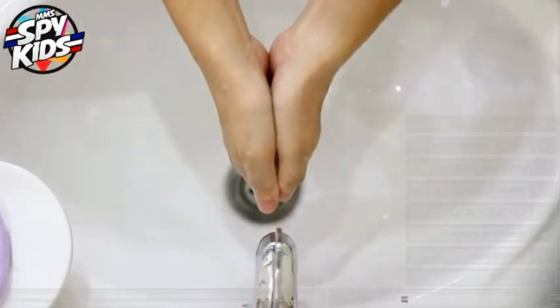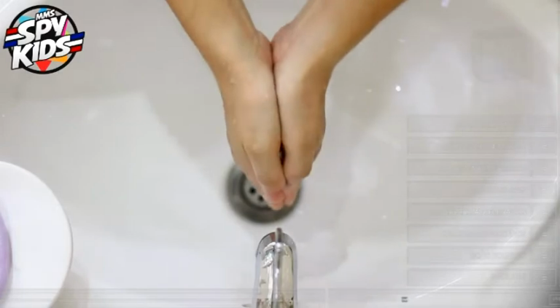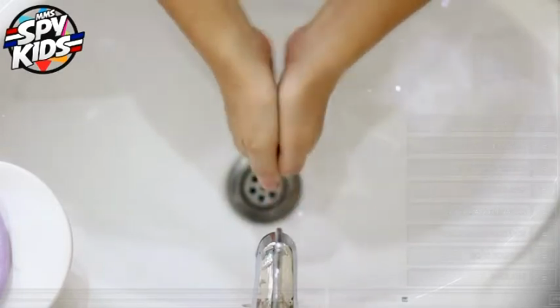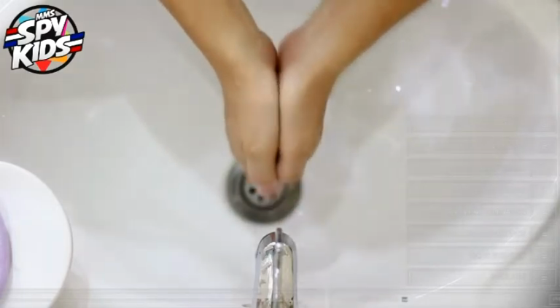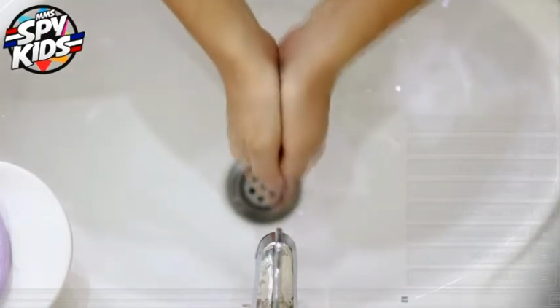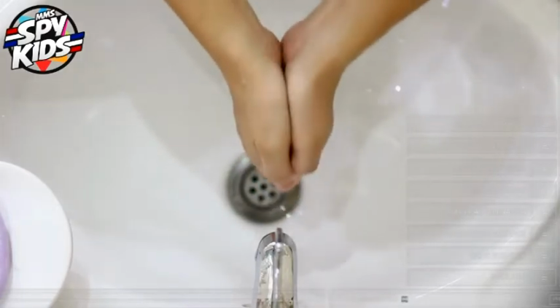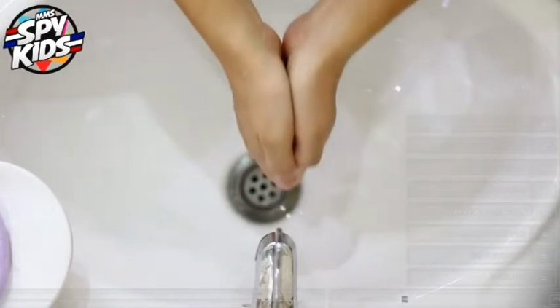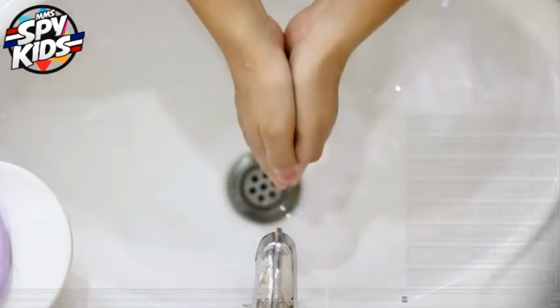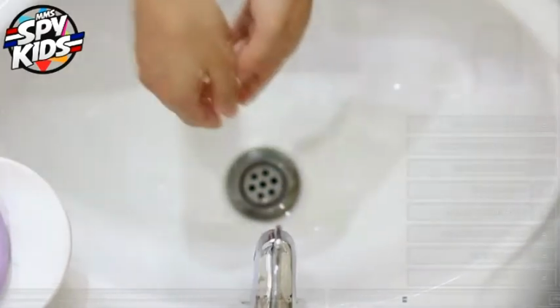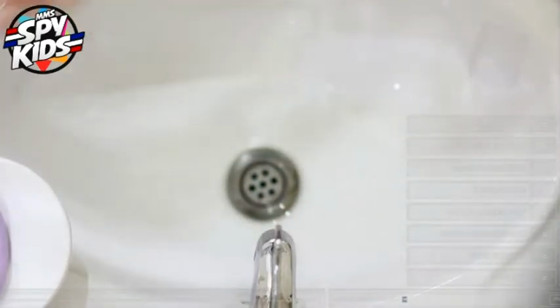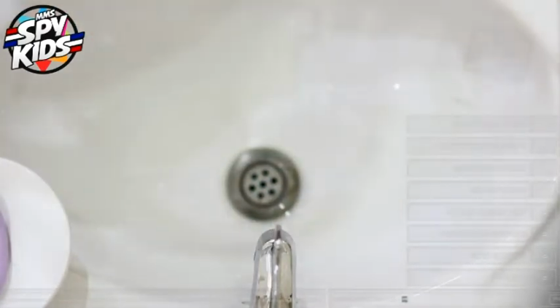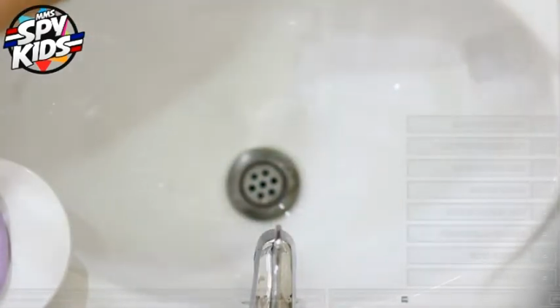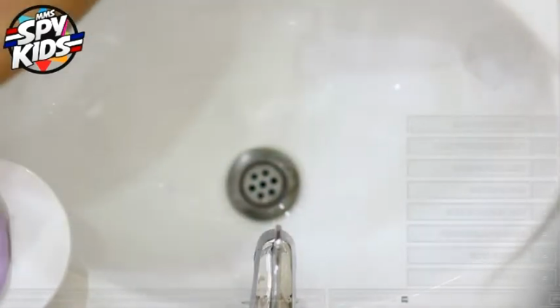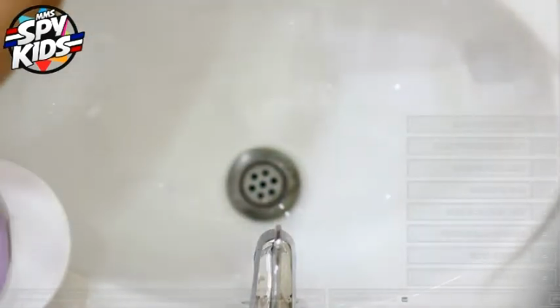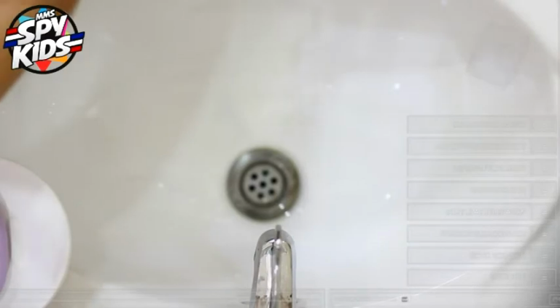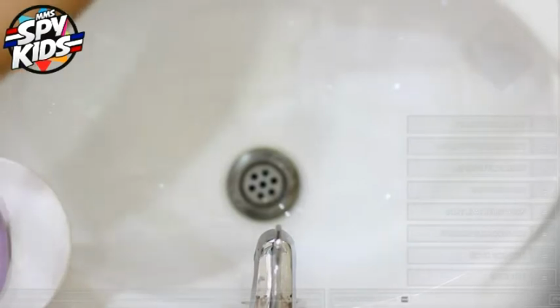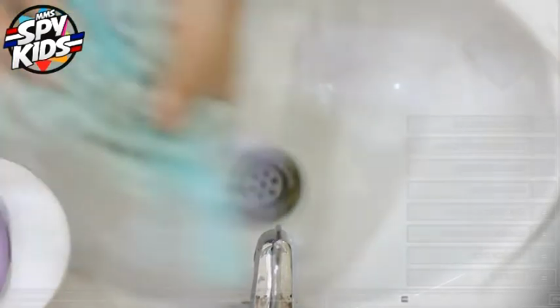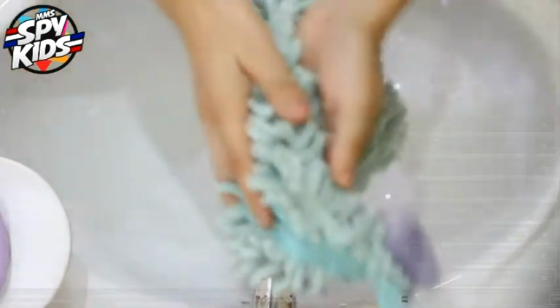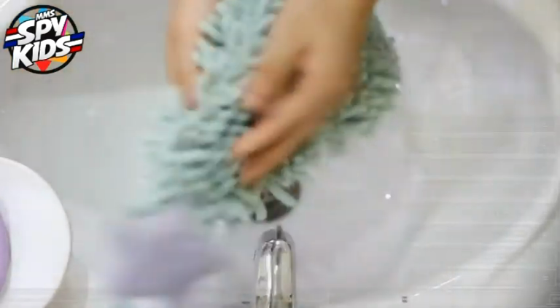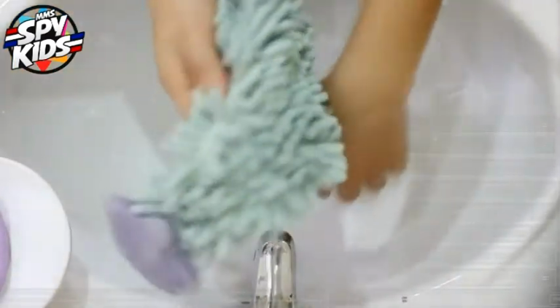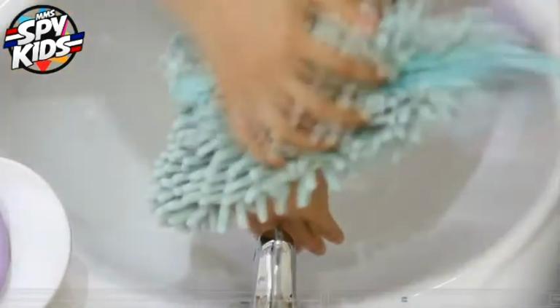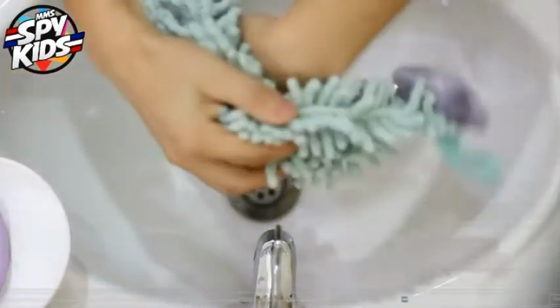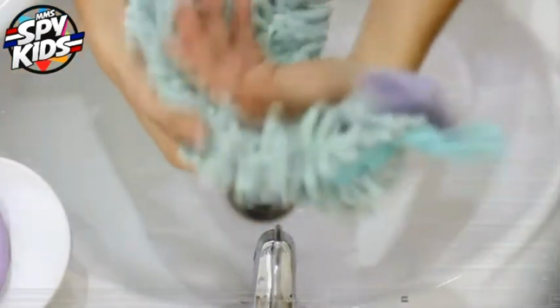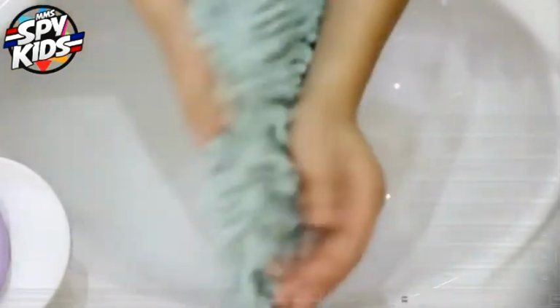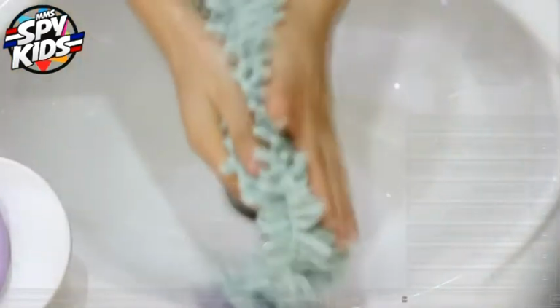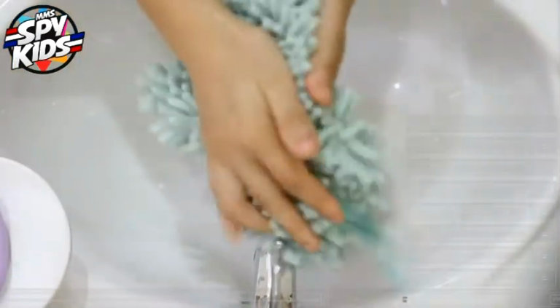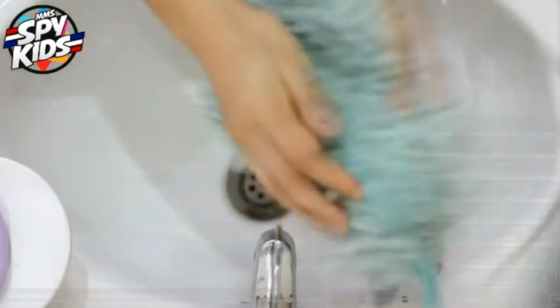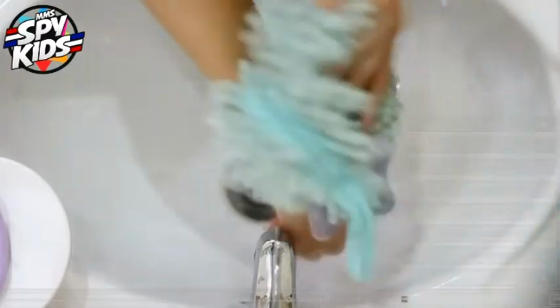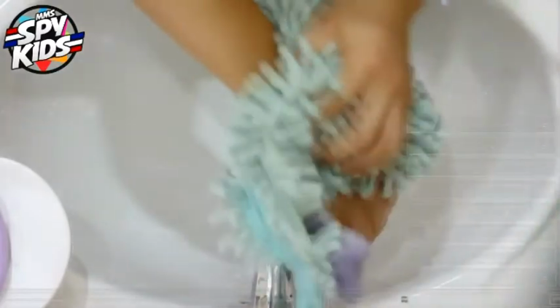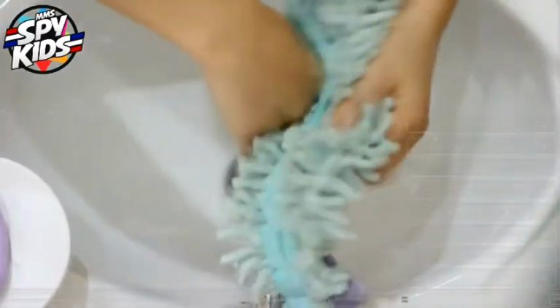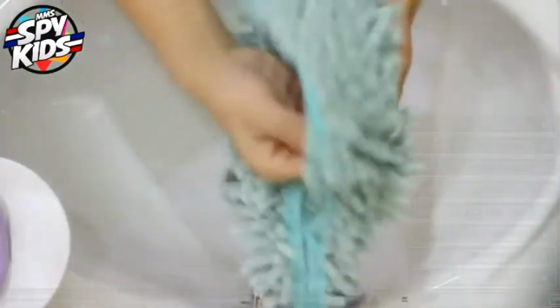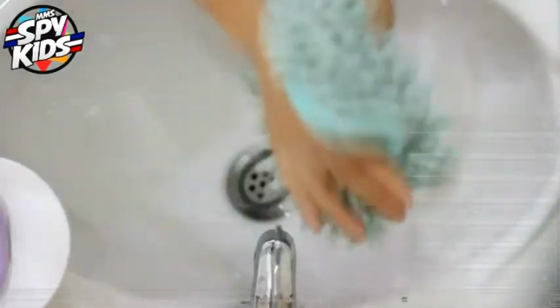Get some dry cloth and dry your hands. There you have it. You have very clean hands now.